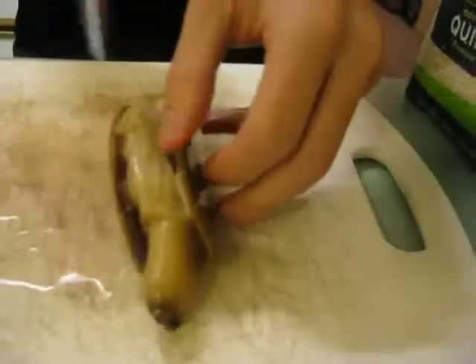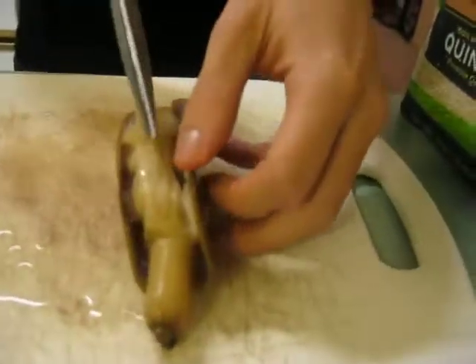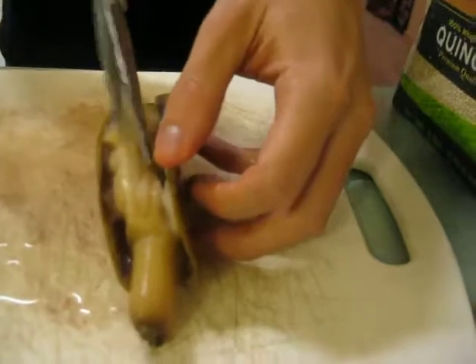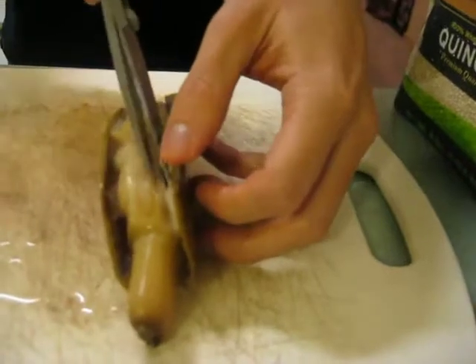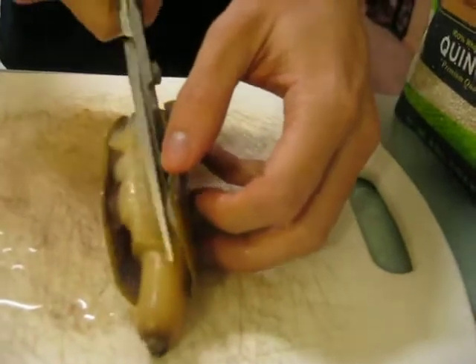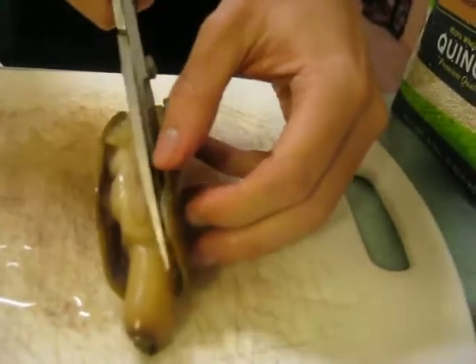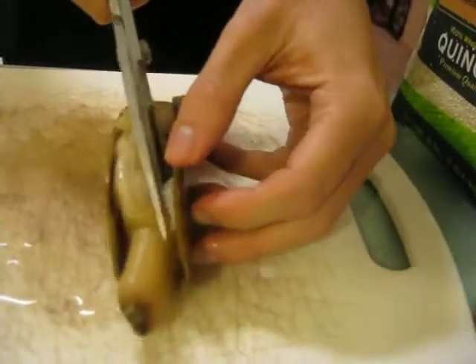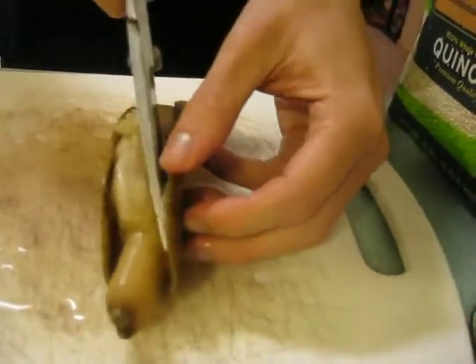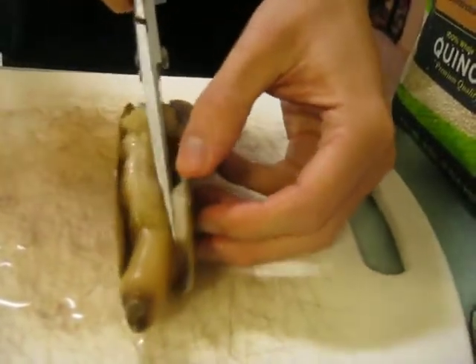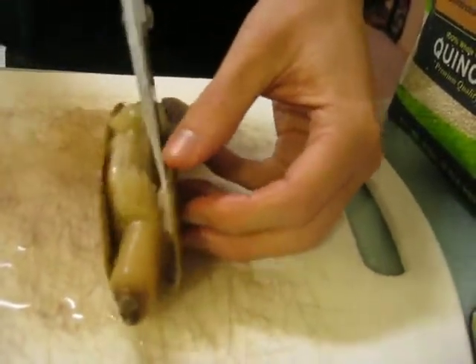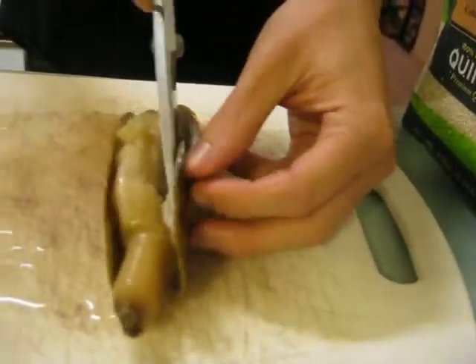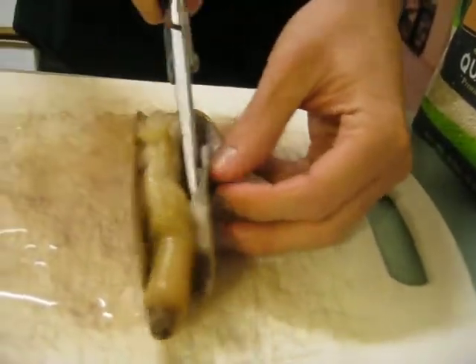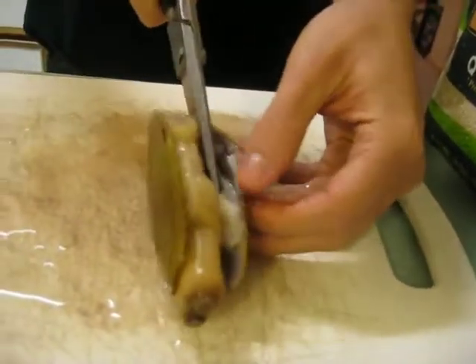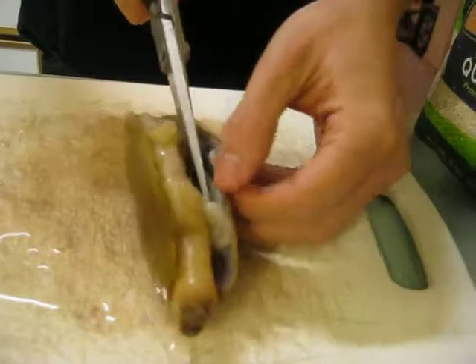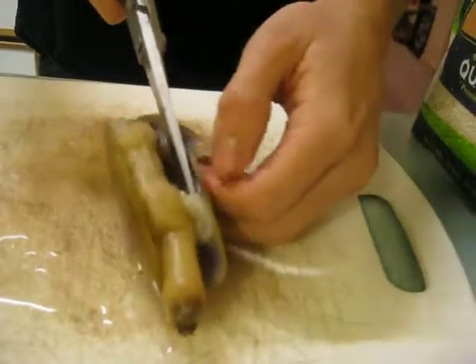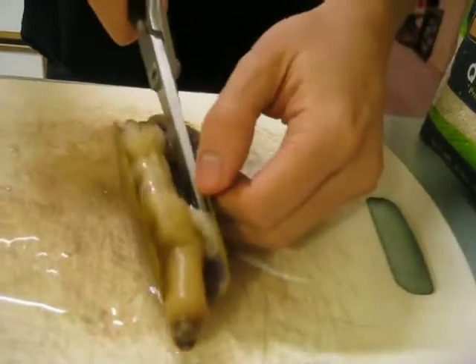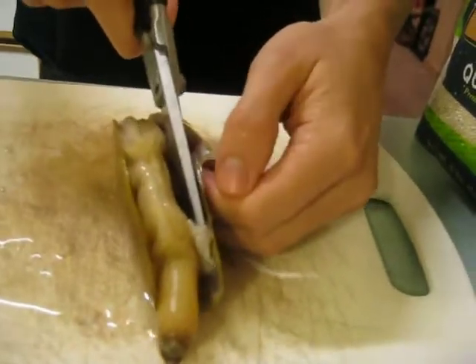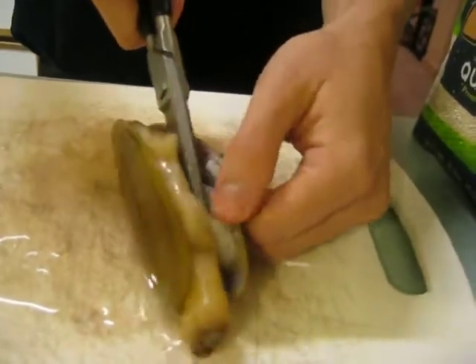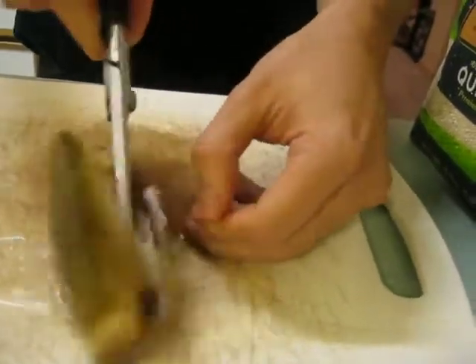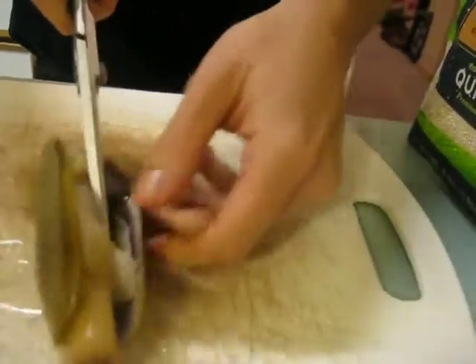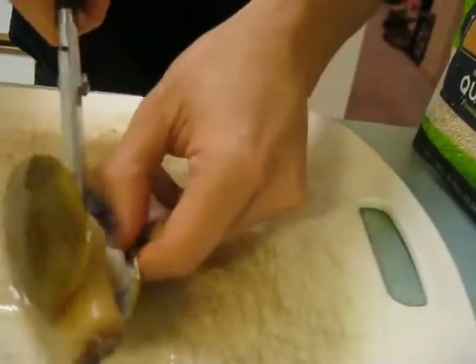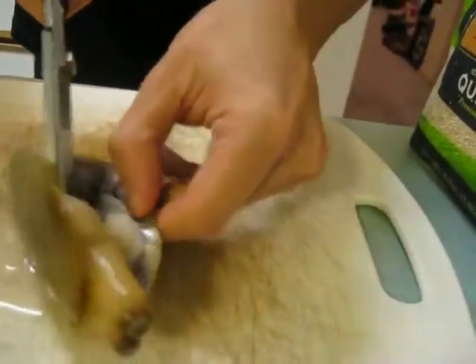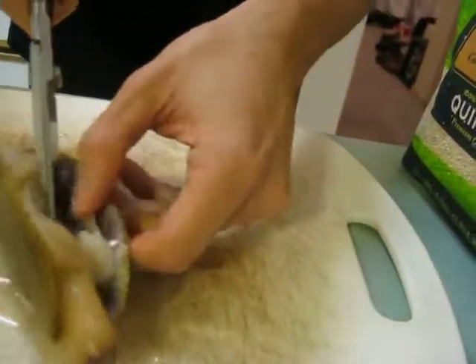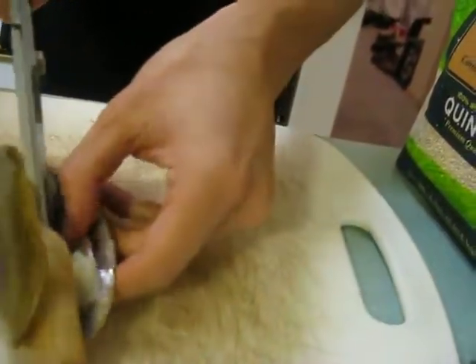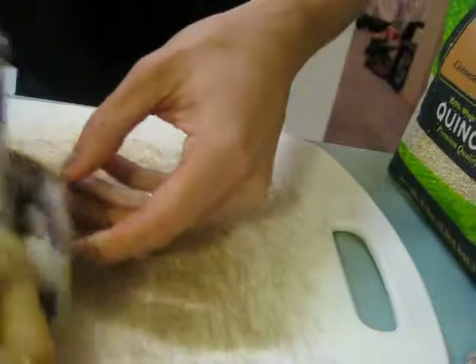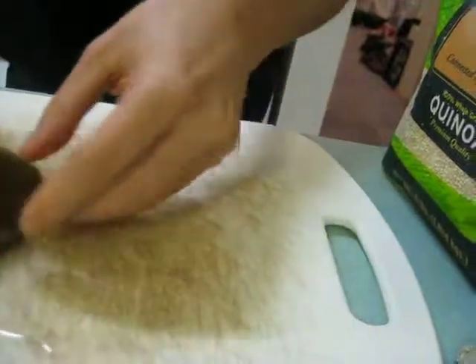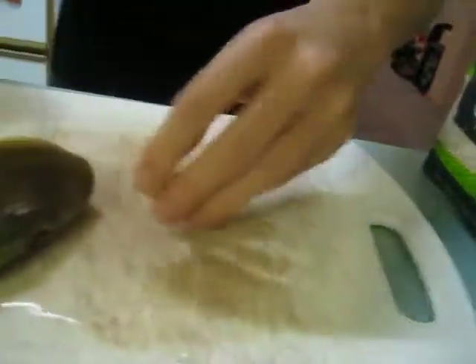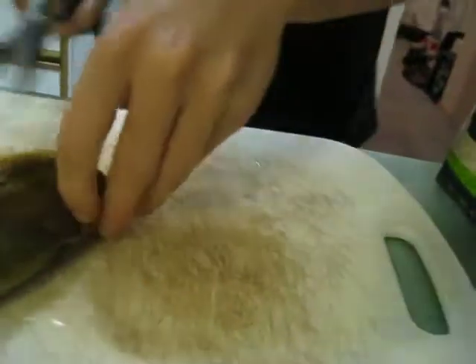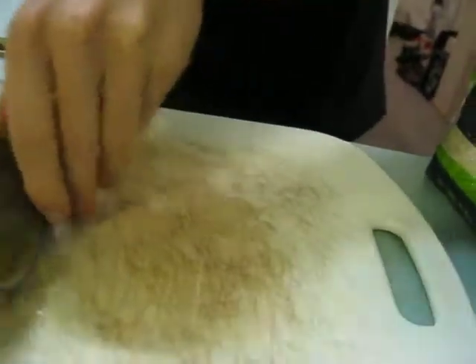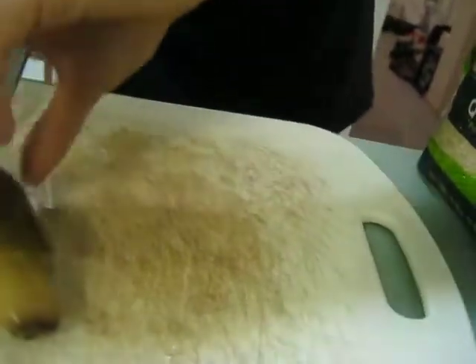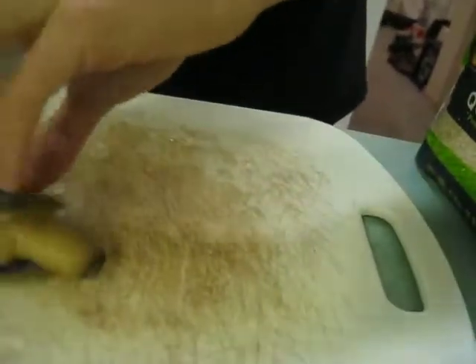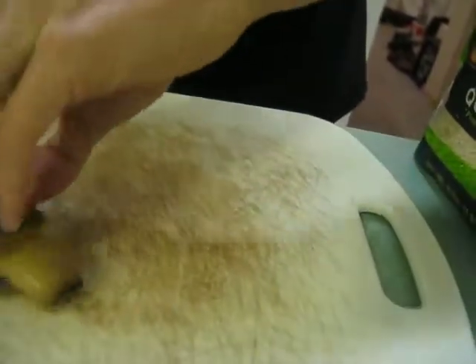Oh my gosh. Alright. Come on, stay alive, little clam. So we just got to break off the shell. I don't know how Liz did it so well.